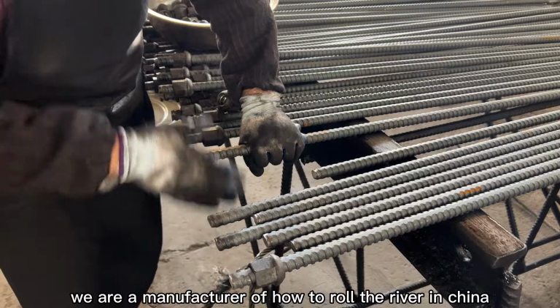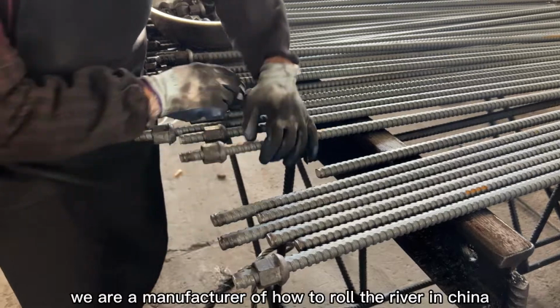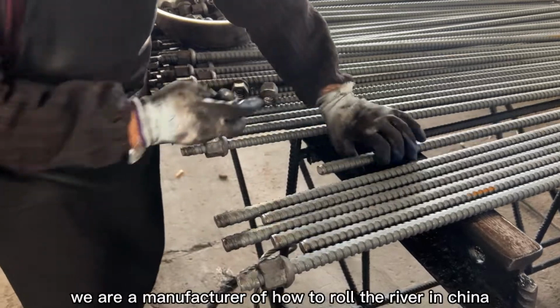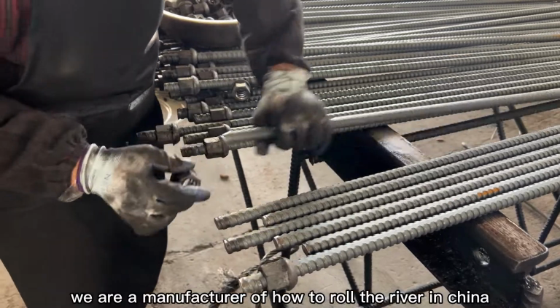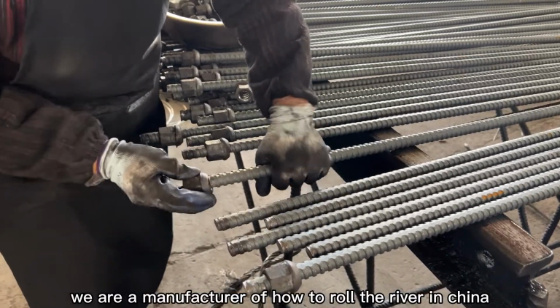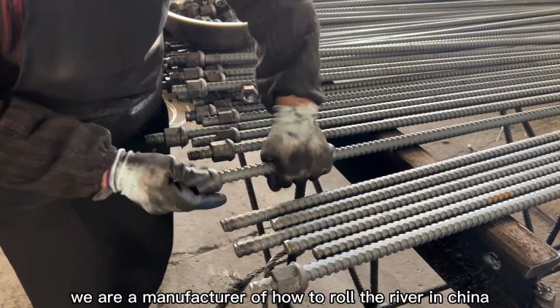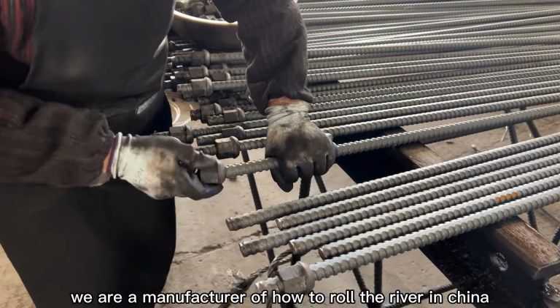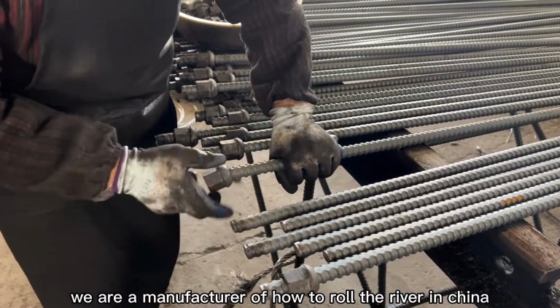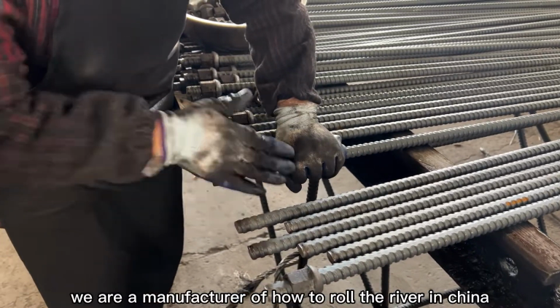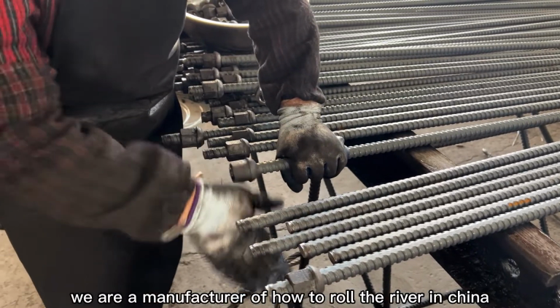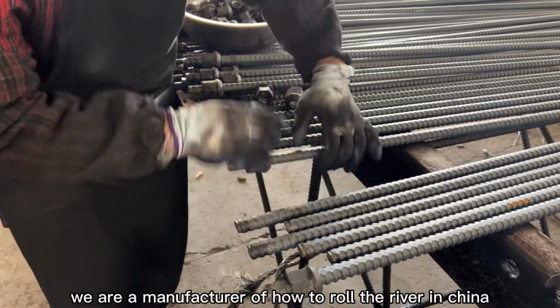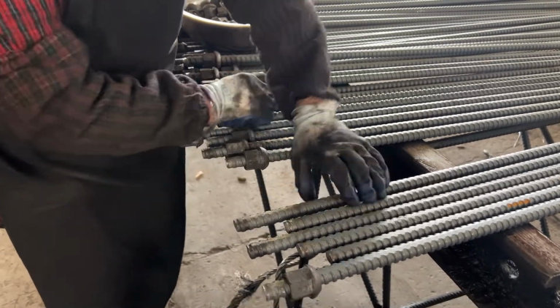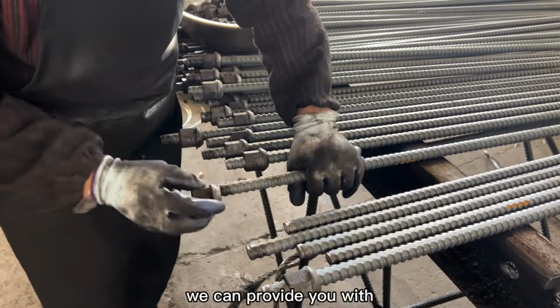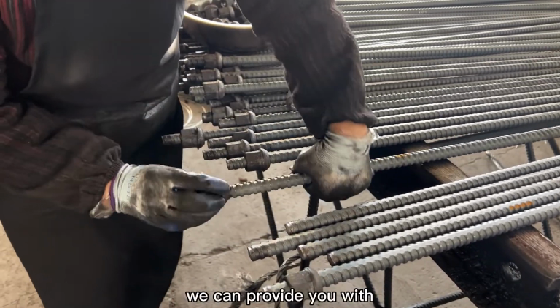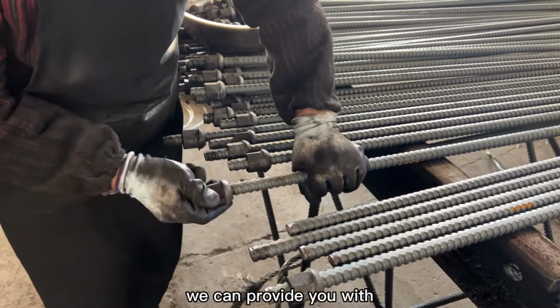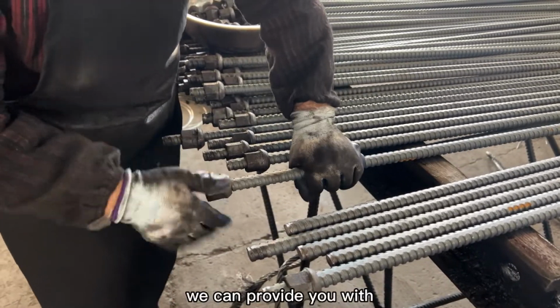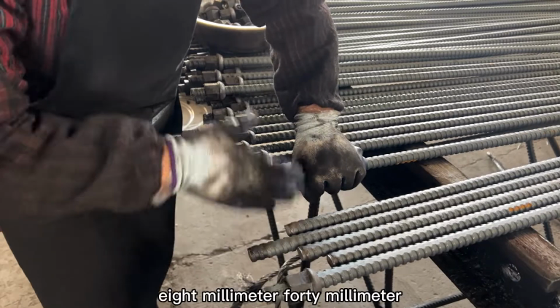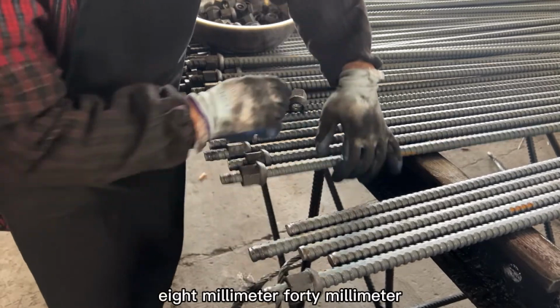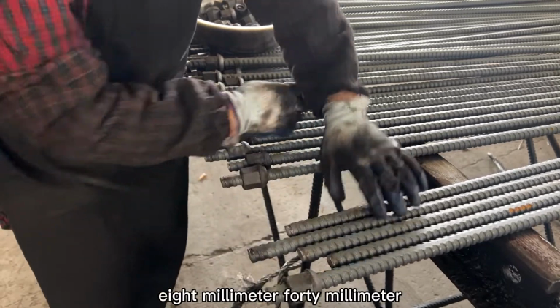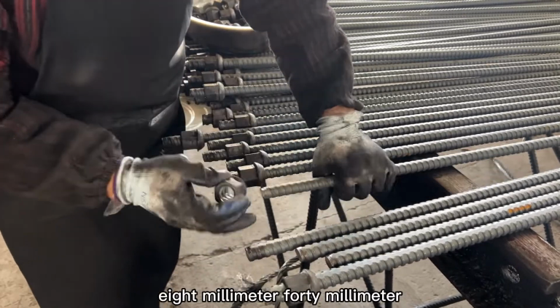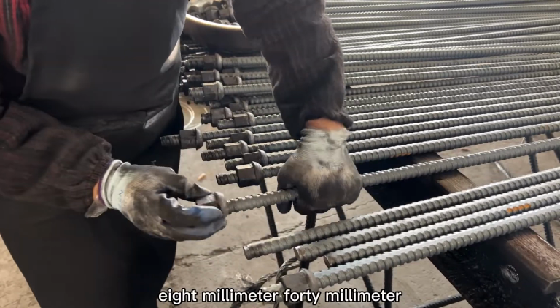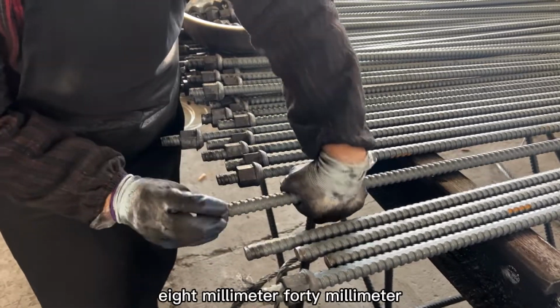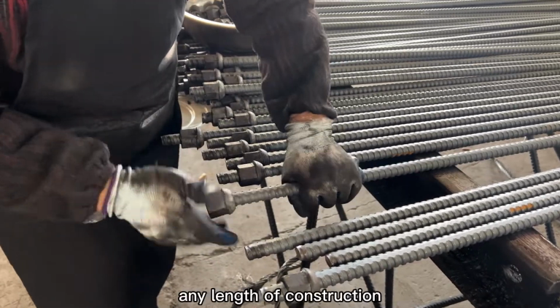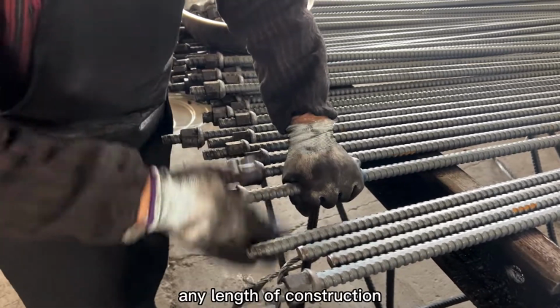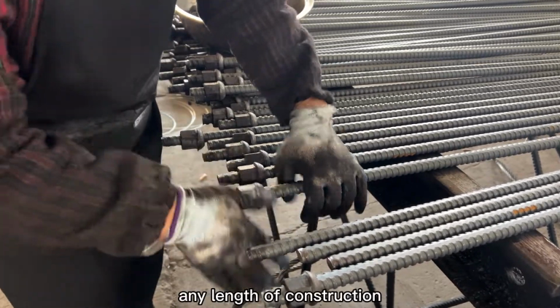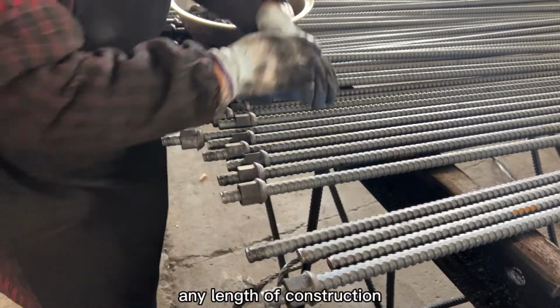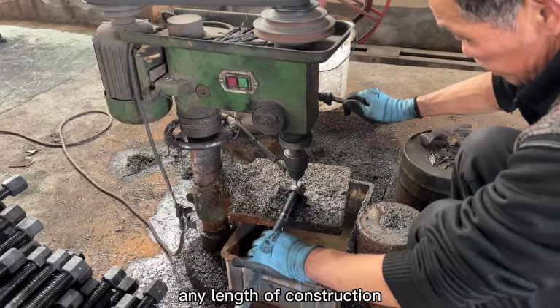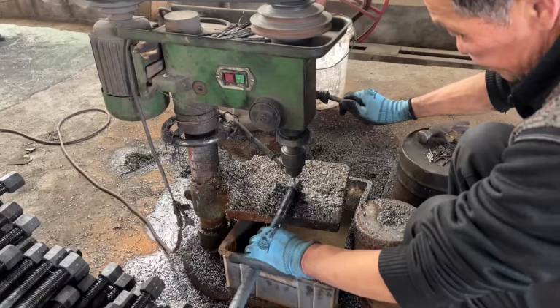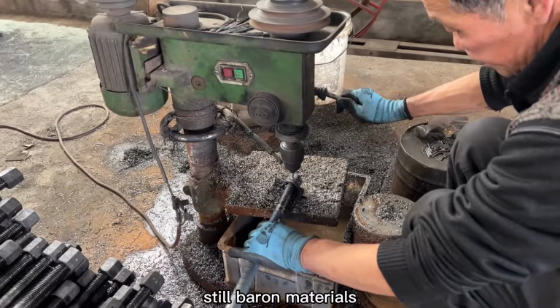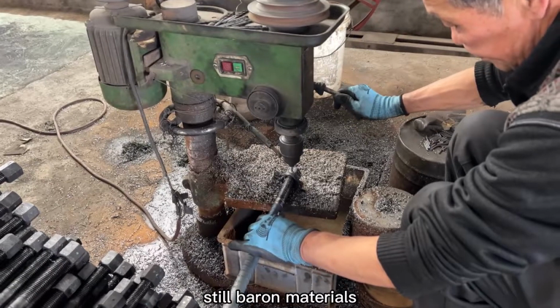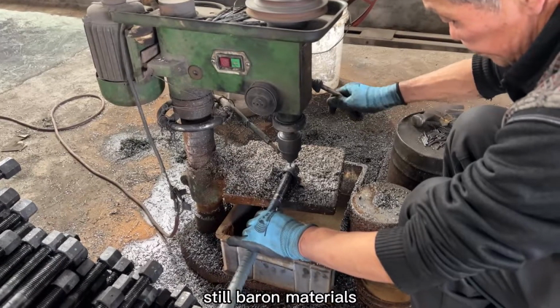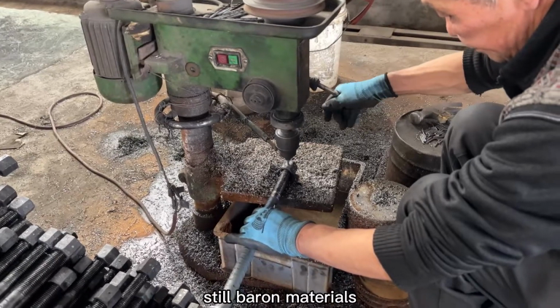We are a manufacturer of hot rolled rebar in China. We can provide you with 8mm to 40mm, any length of construction steel bar materials.